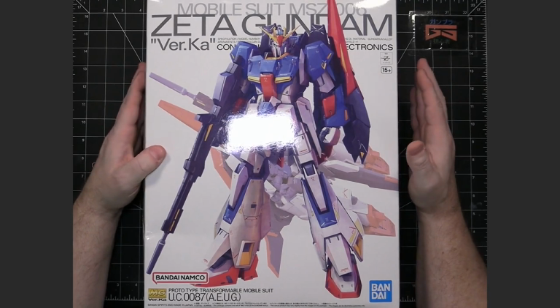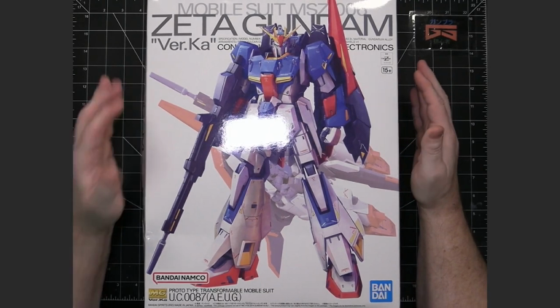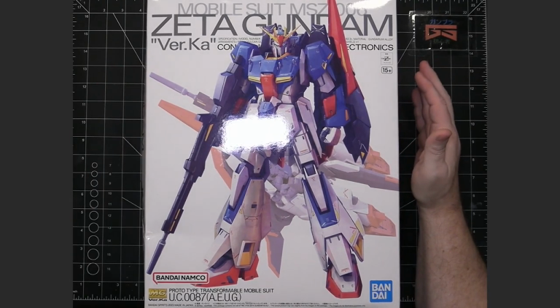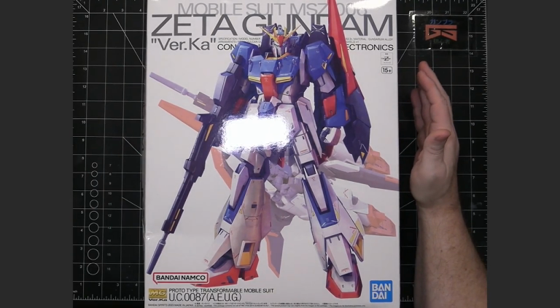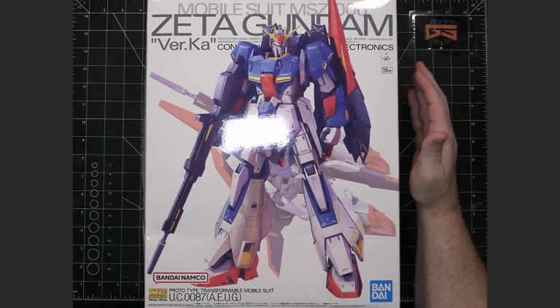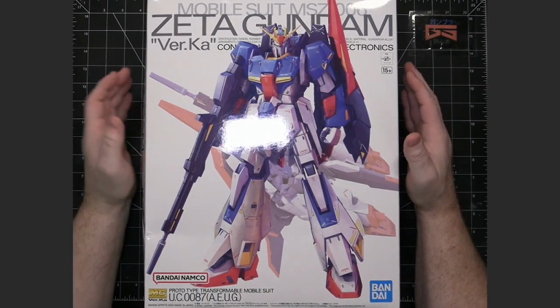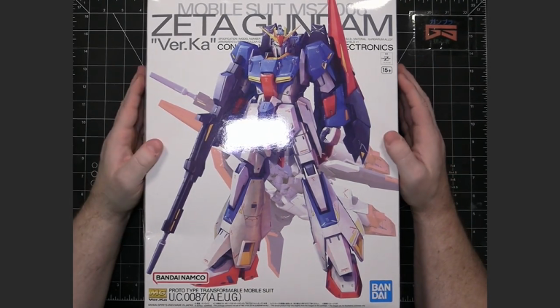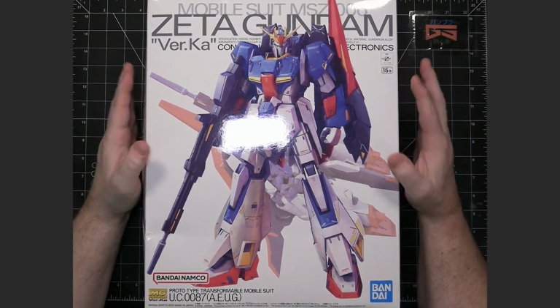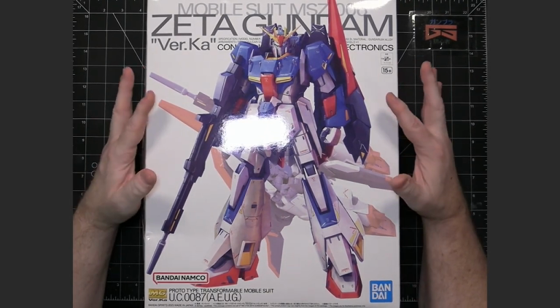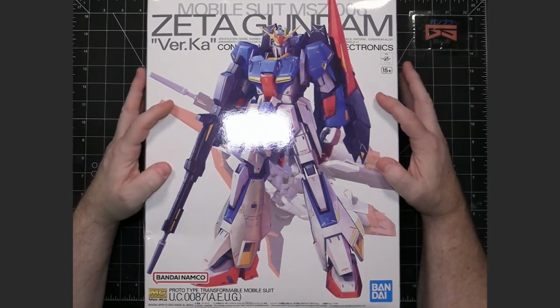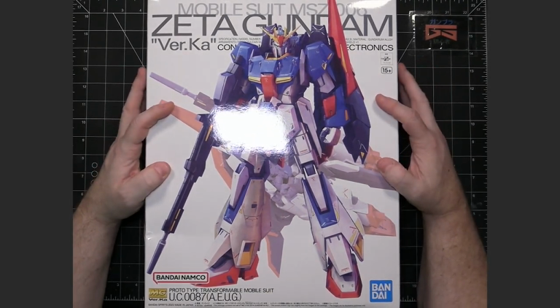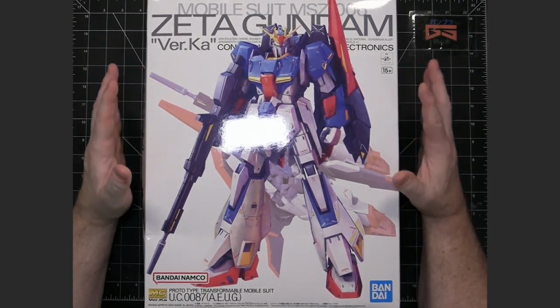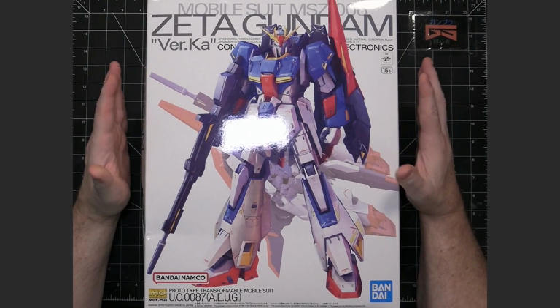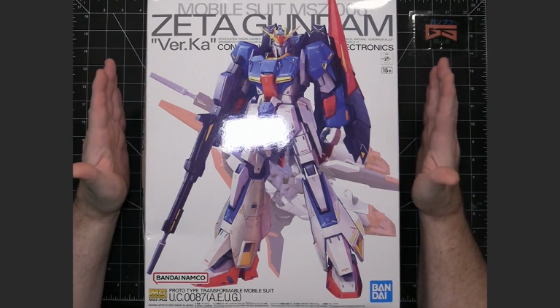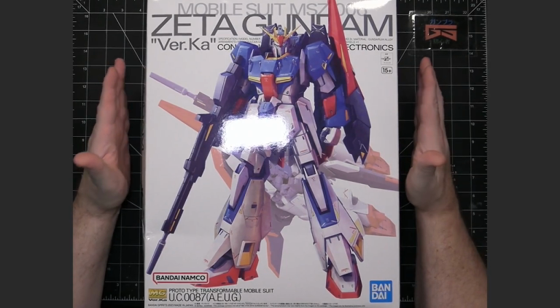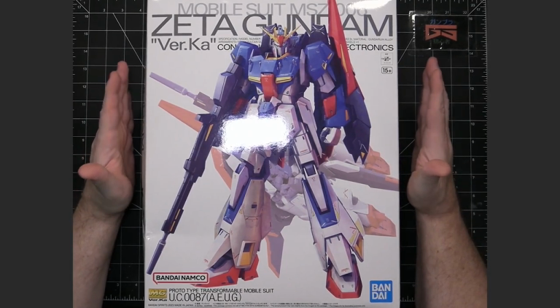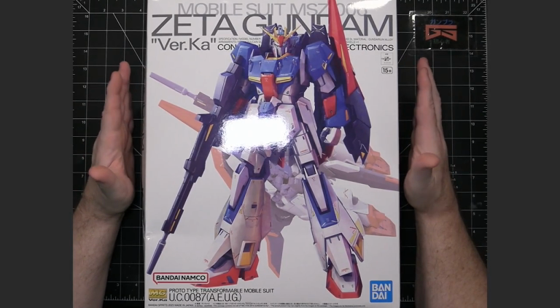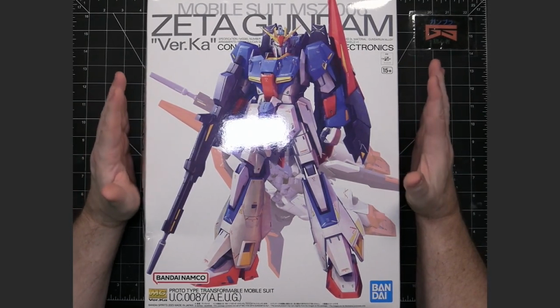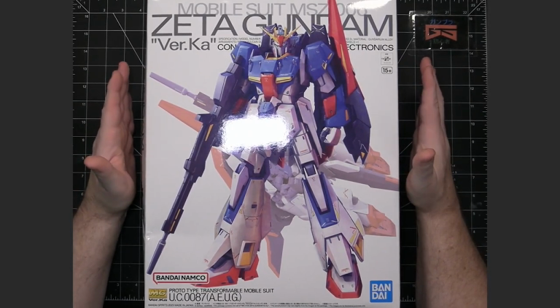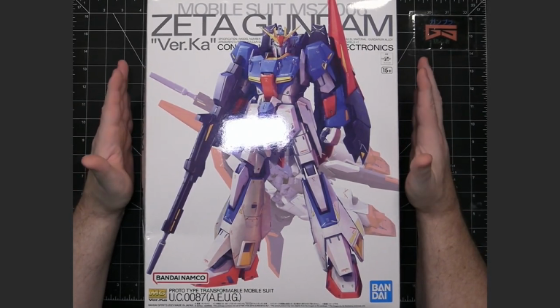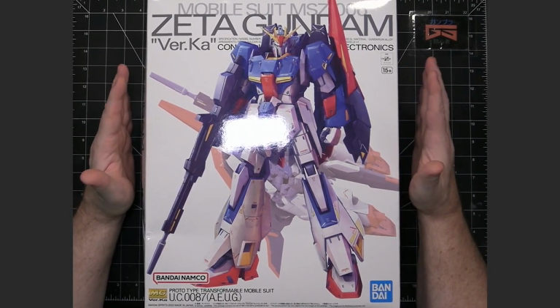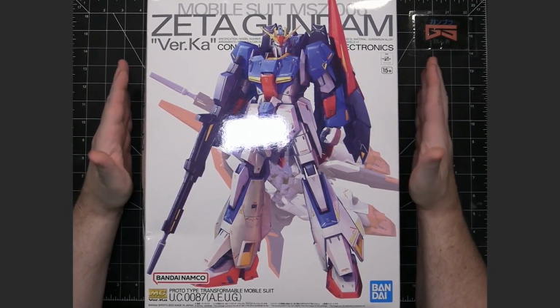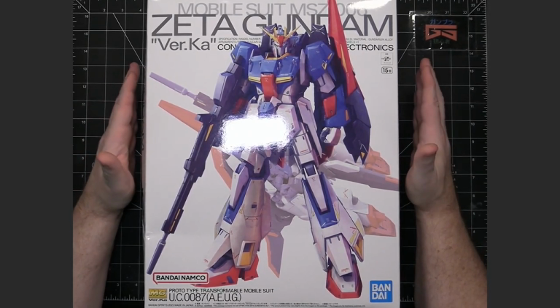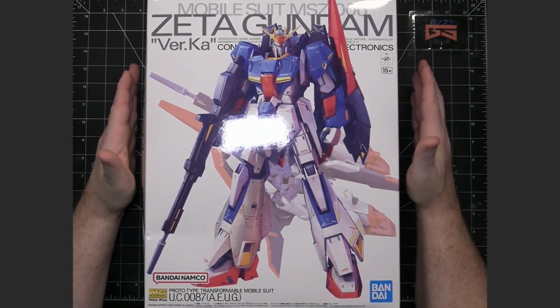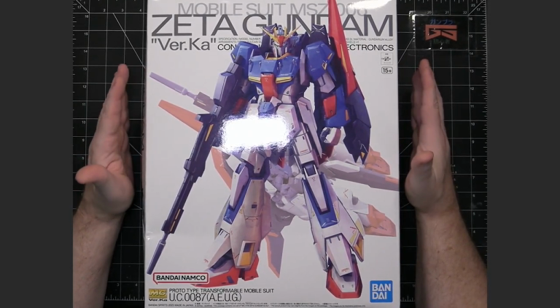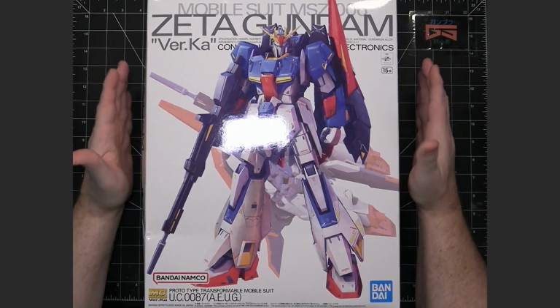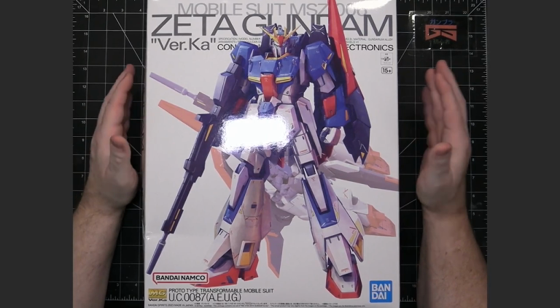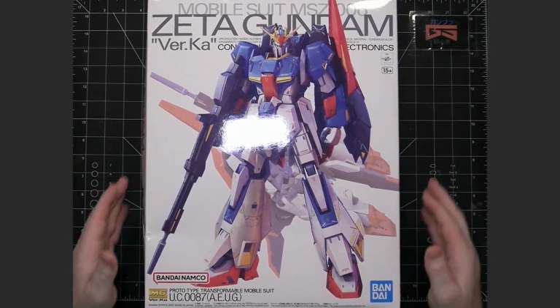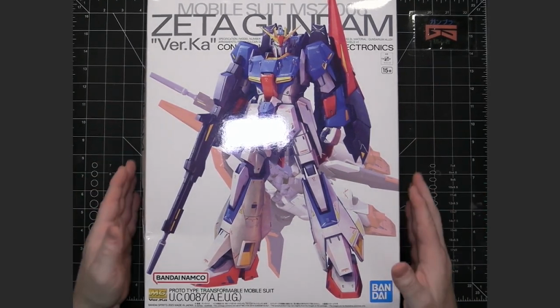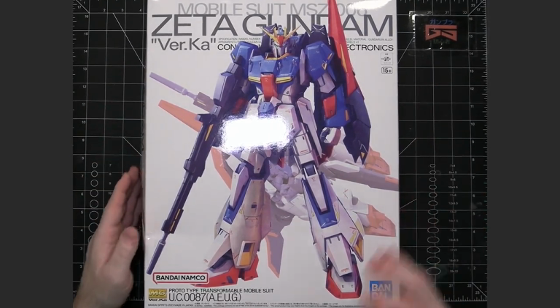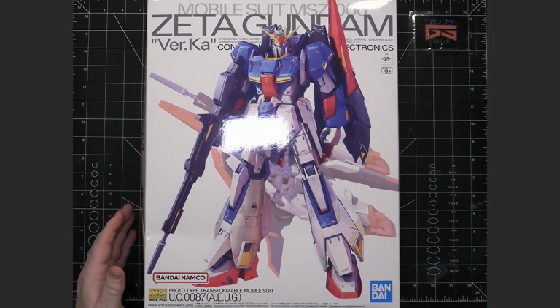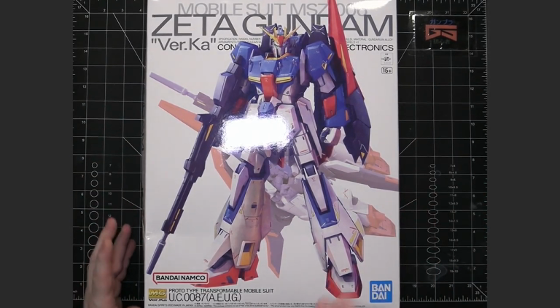Well, actually, he did do the Double Z. But this was something that was just waiting for not just a Verka, but a new upgraded Master Grade kit. So let's just go ahead and take a look.